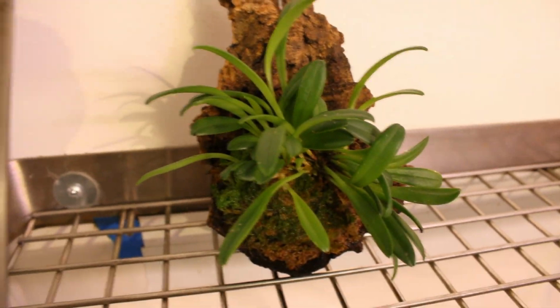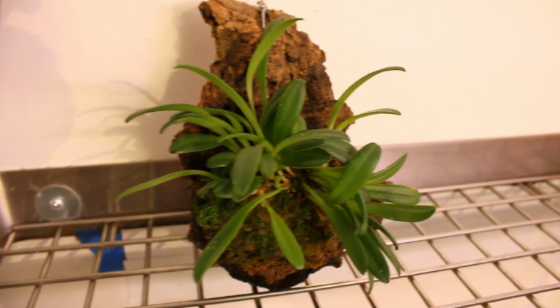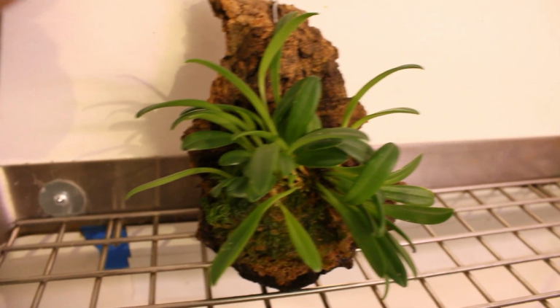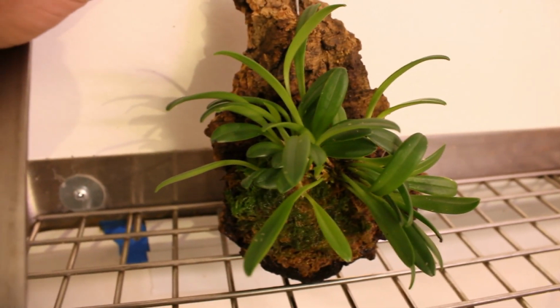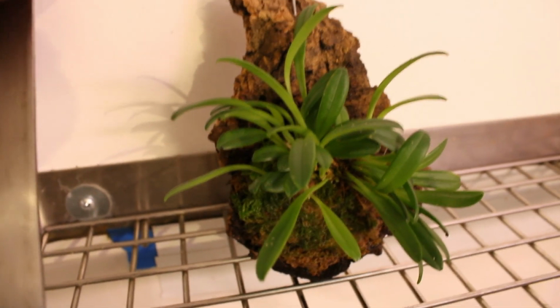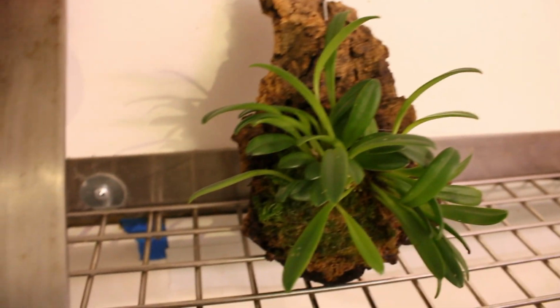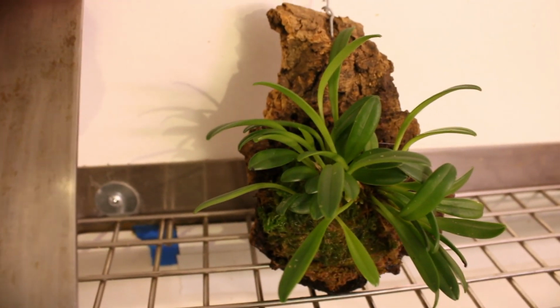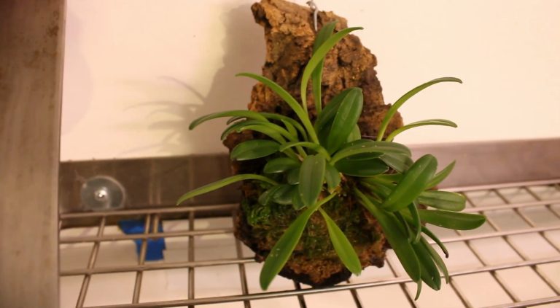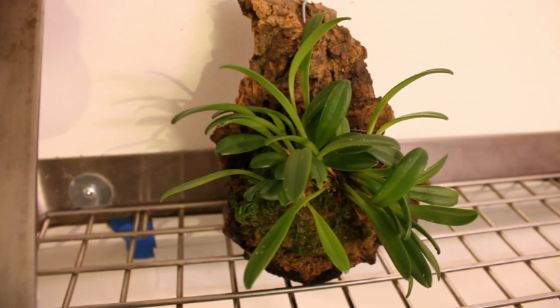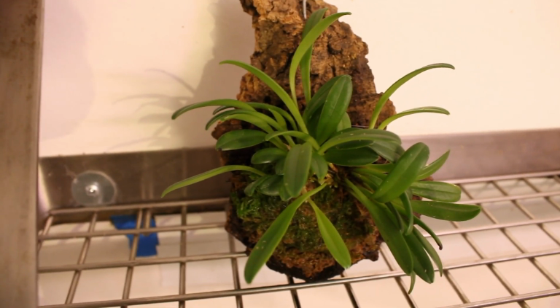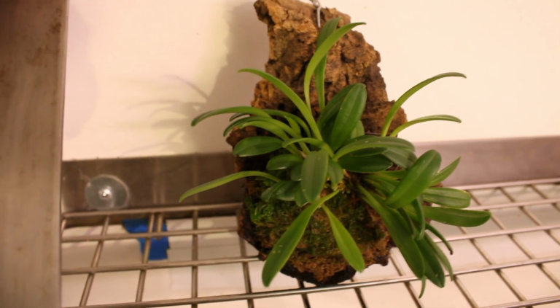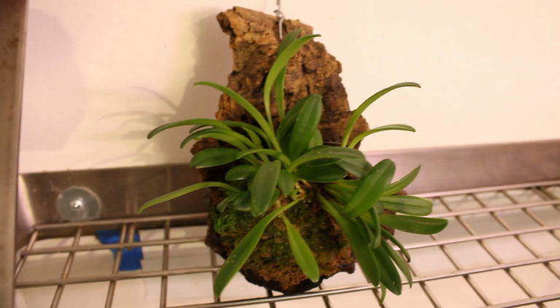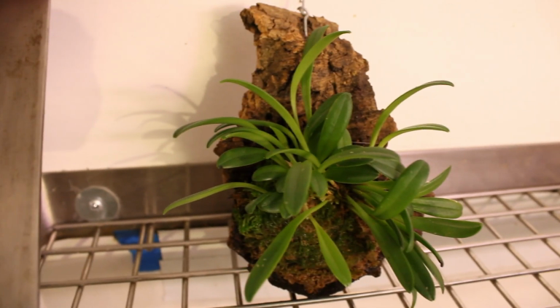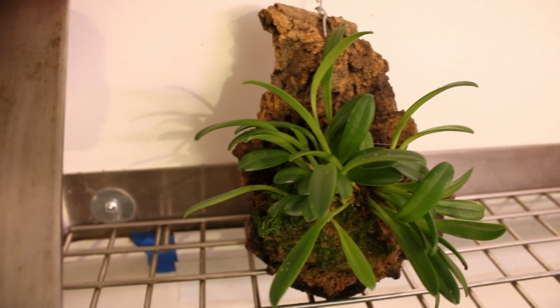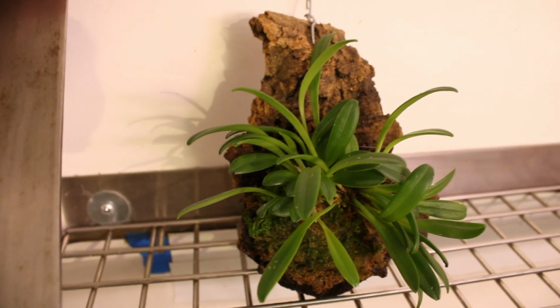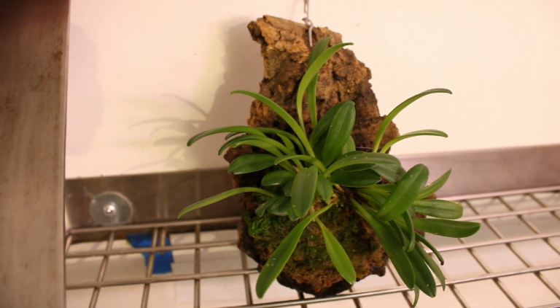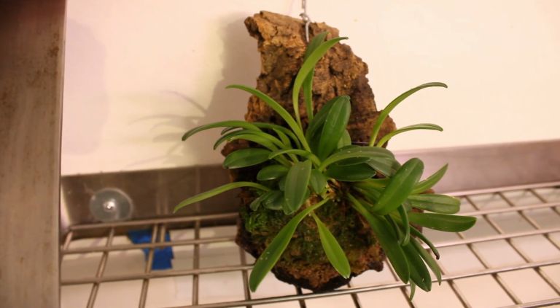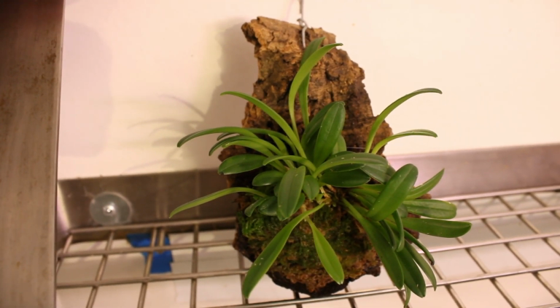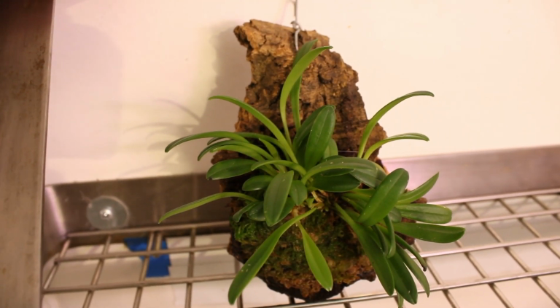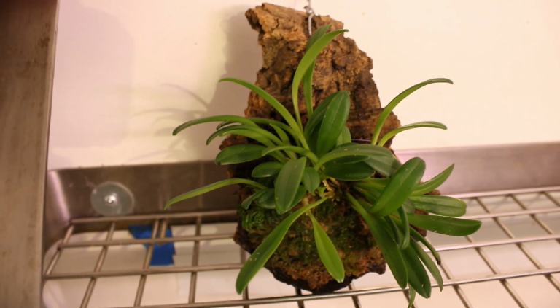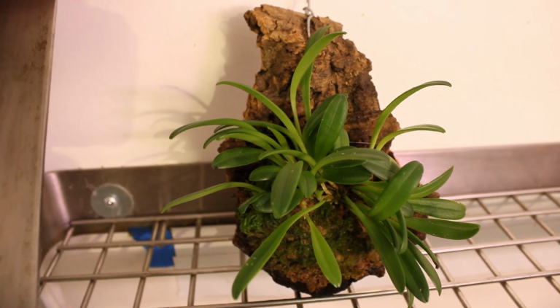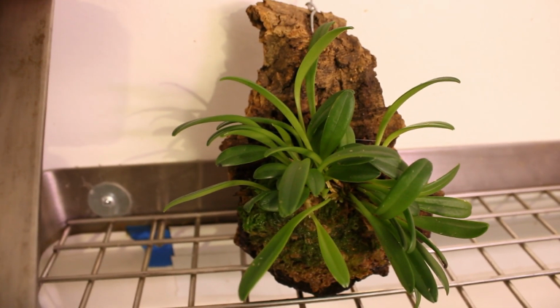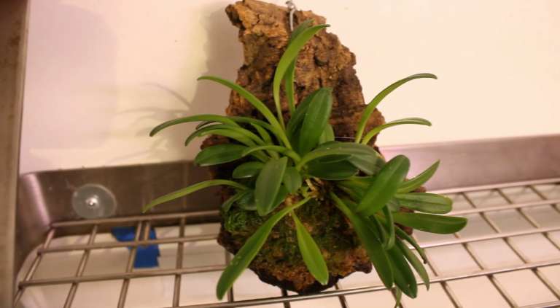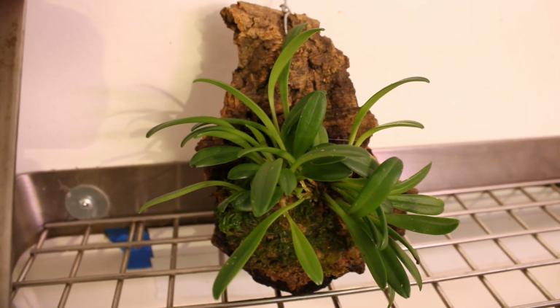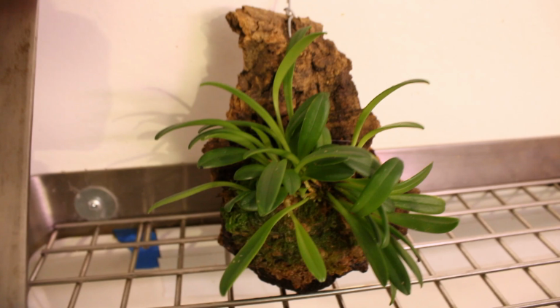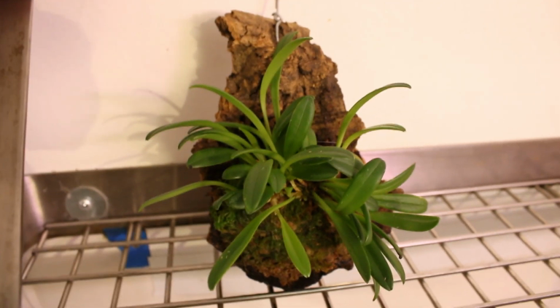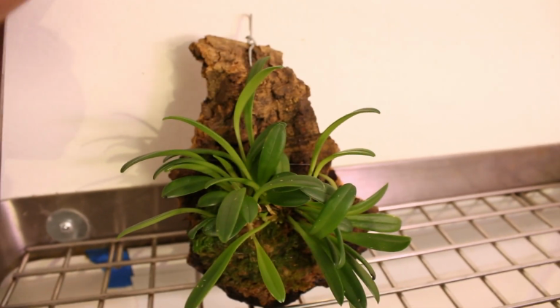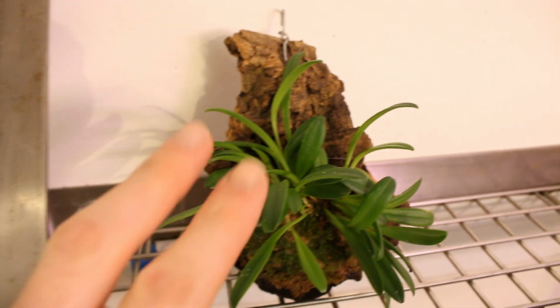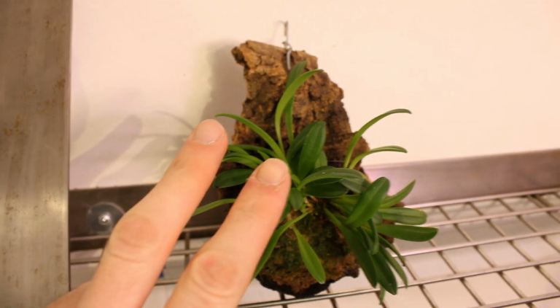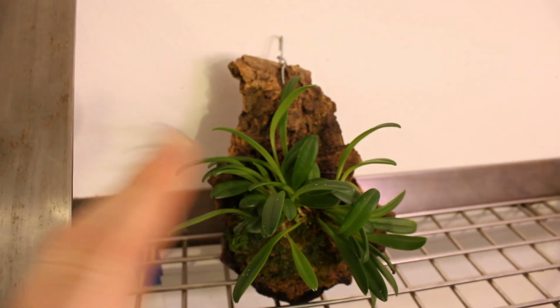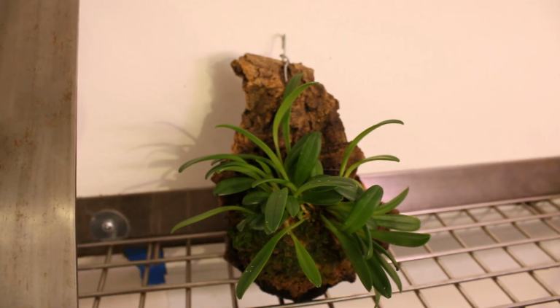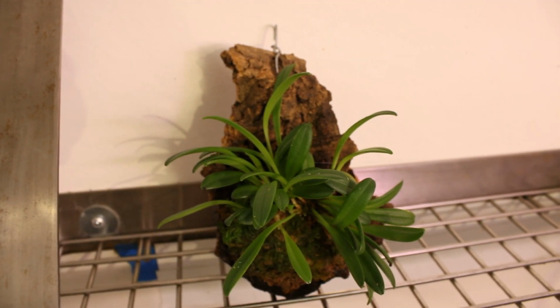I'm going to break this video up into two parts. I did not realize how long-winded this has gotten until I looked at the clock. I am going to break this up — it's not going to be one big video.